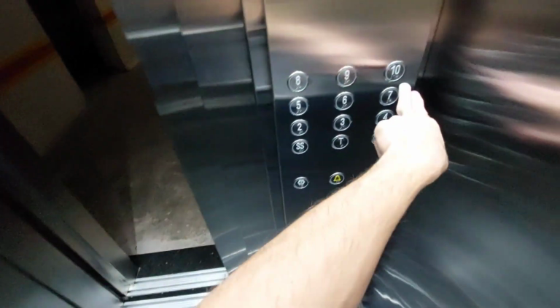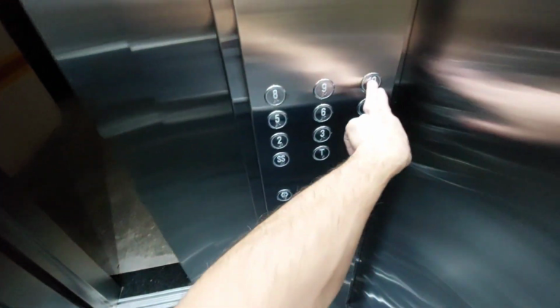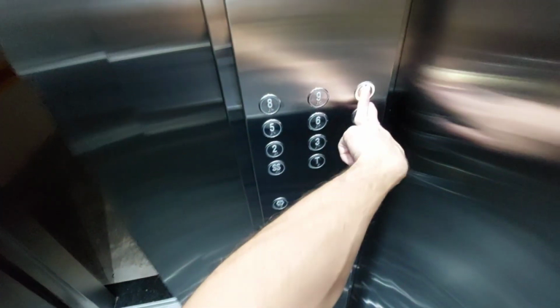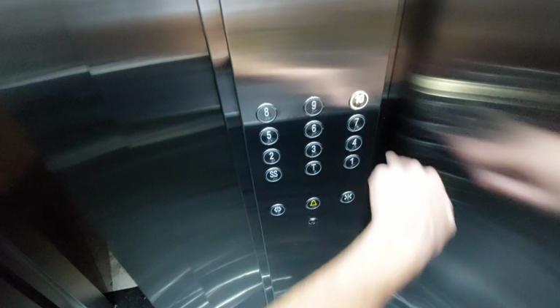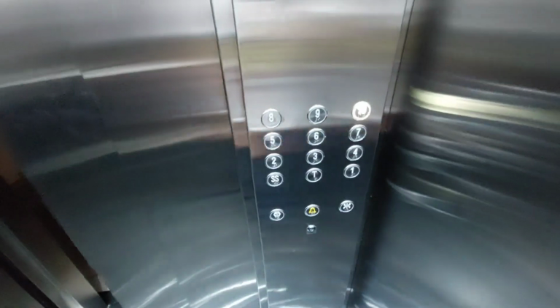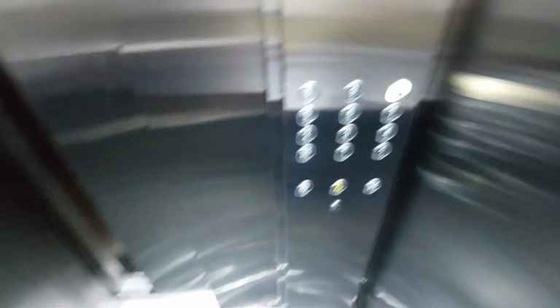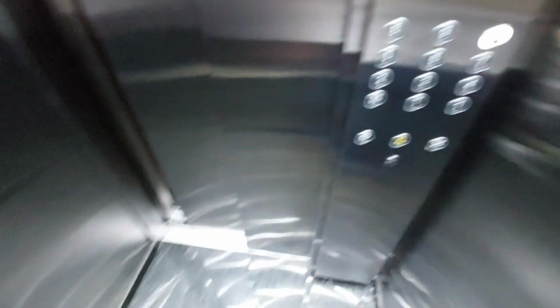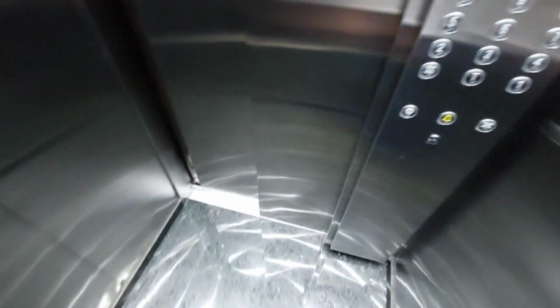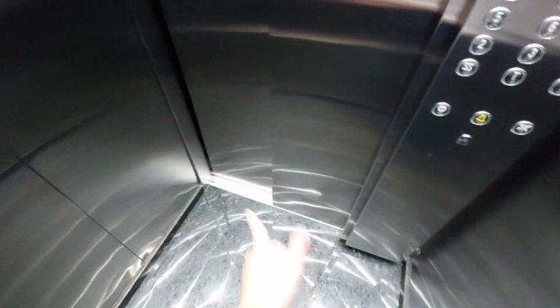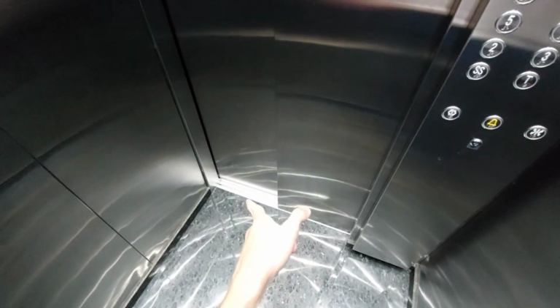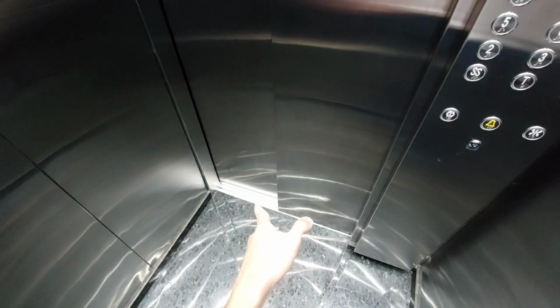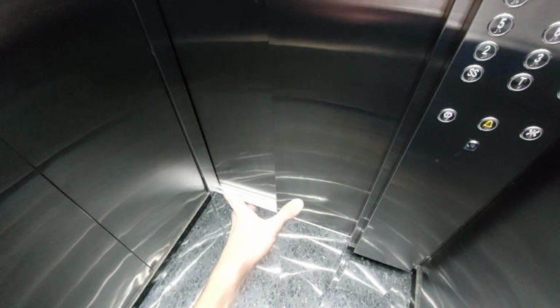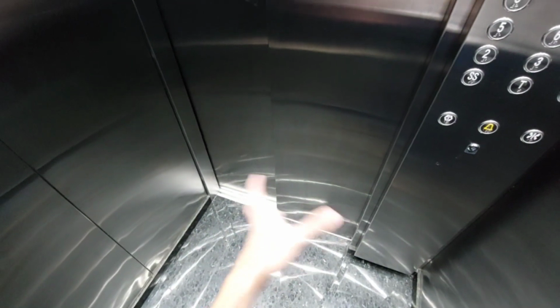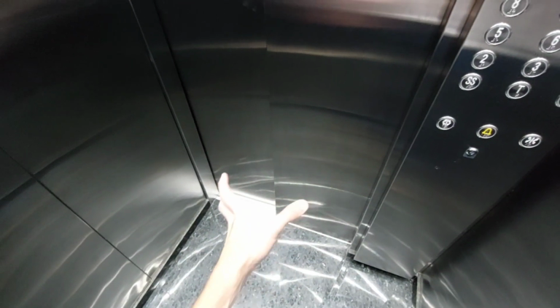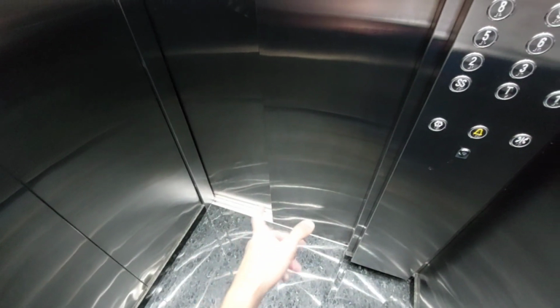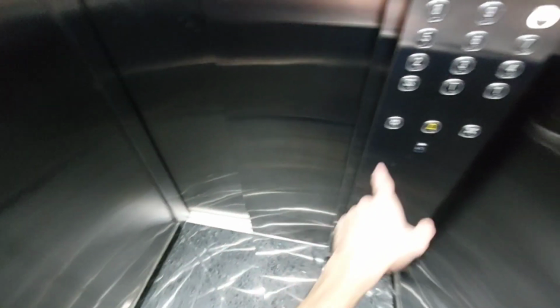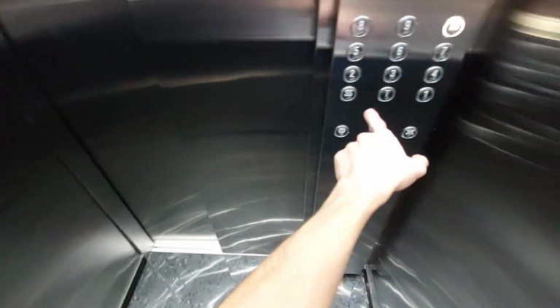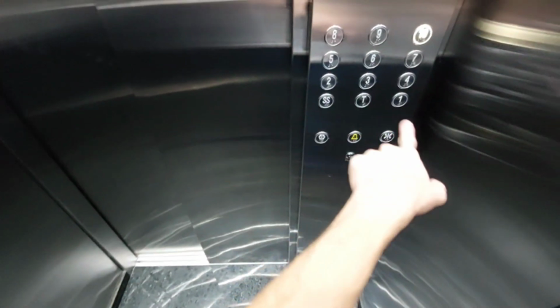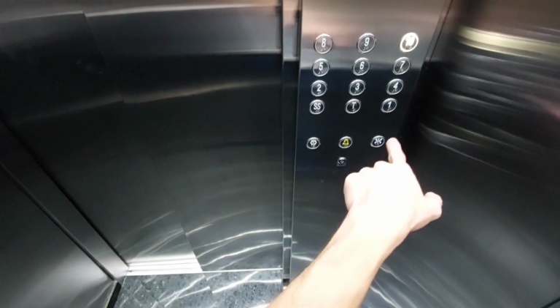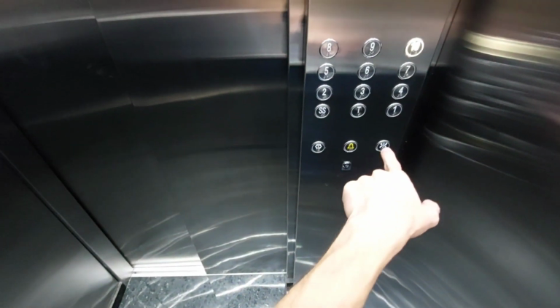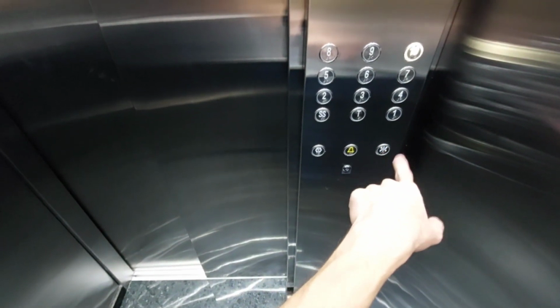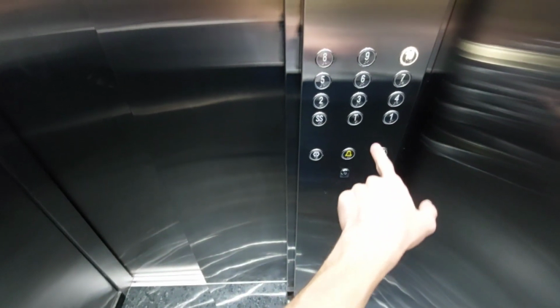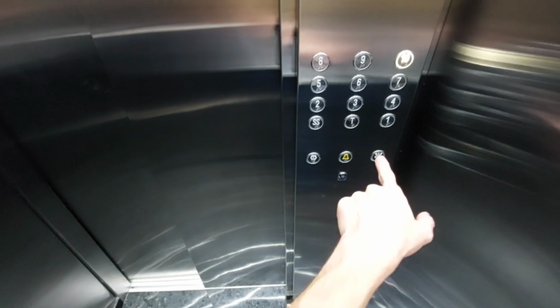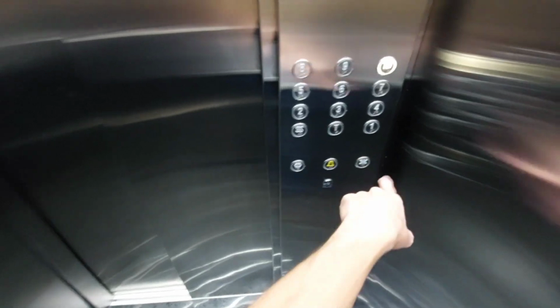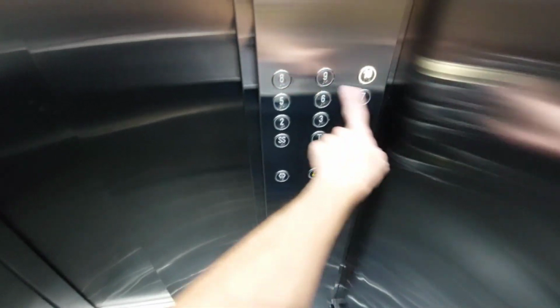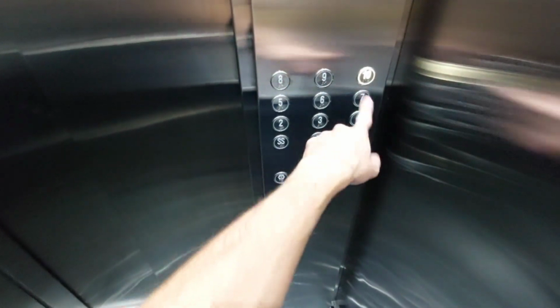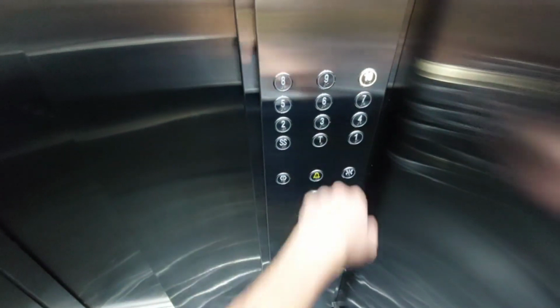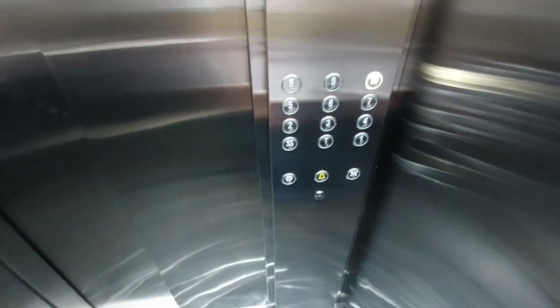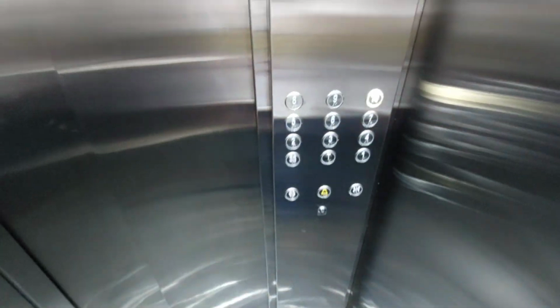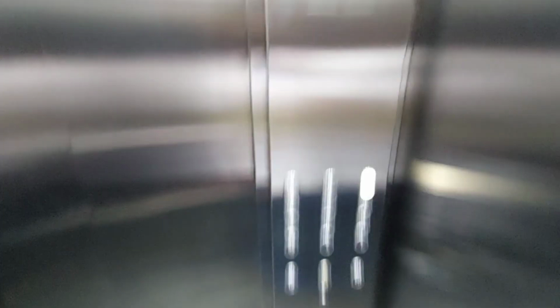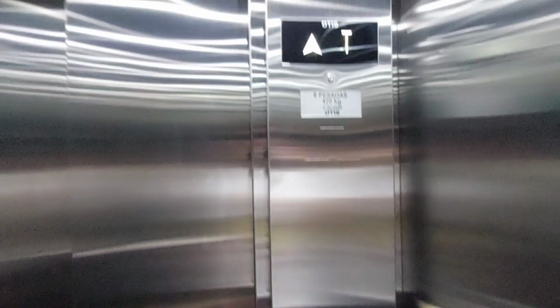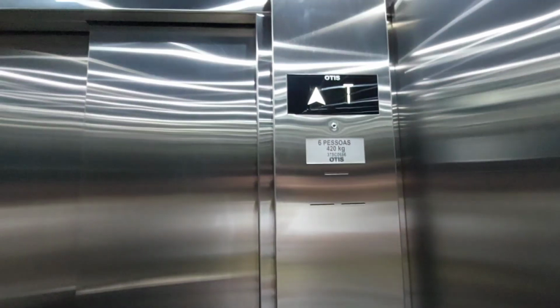They replaced the doors here for automatic ones on the main floors, and on the others you'll have the manual swing doors.